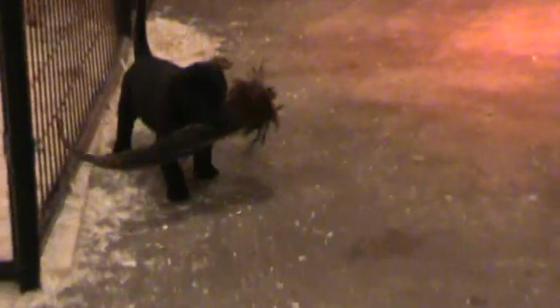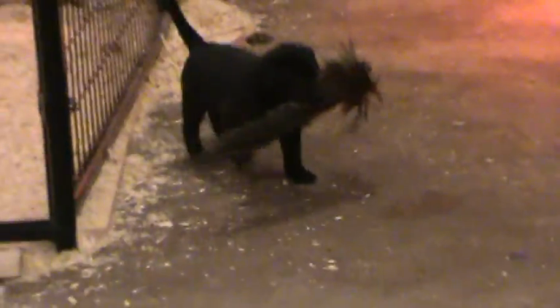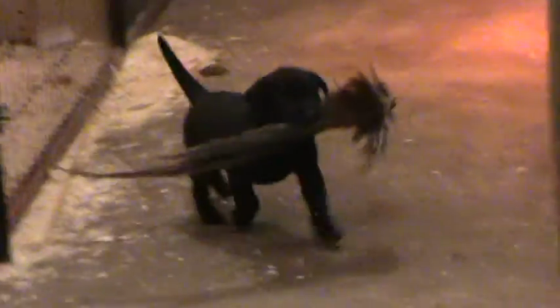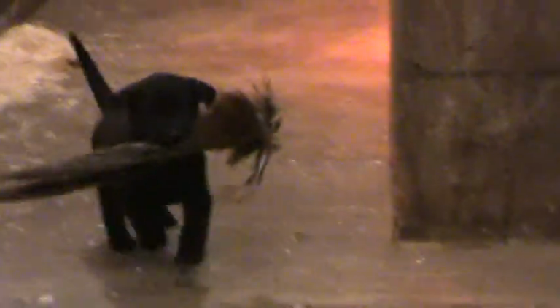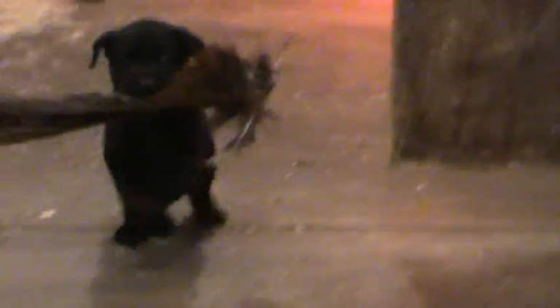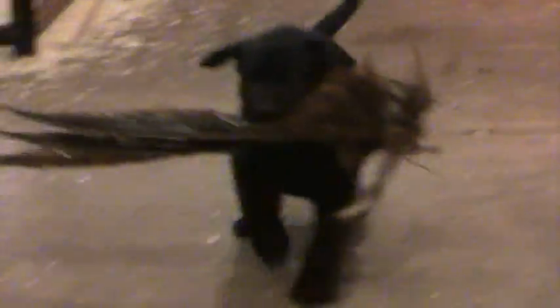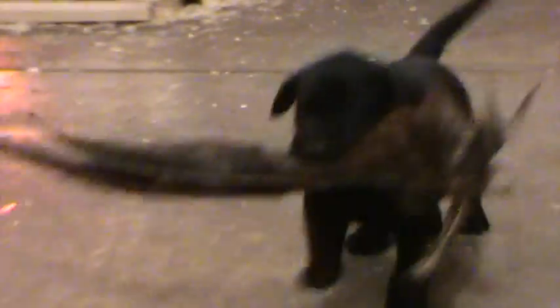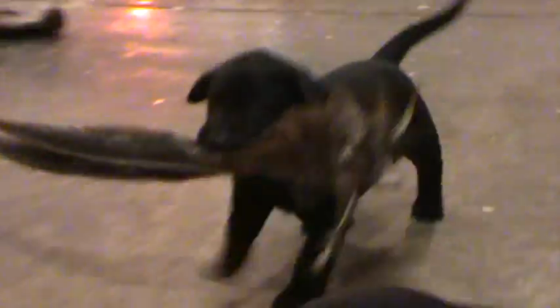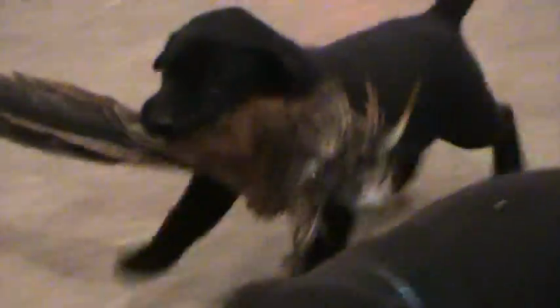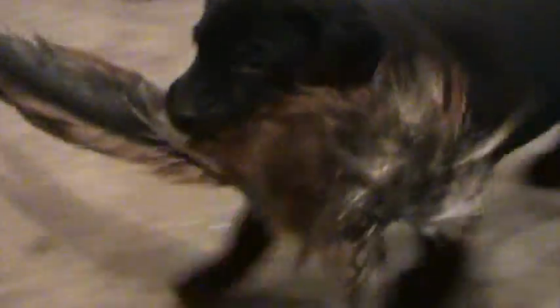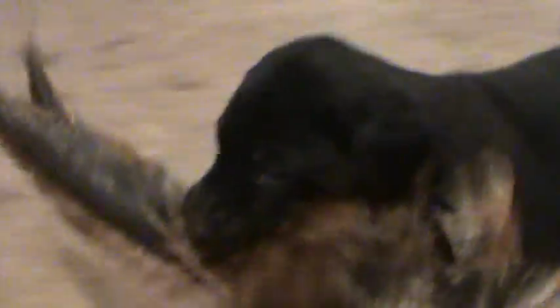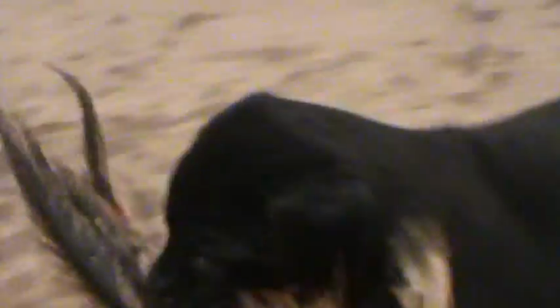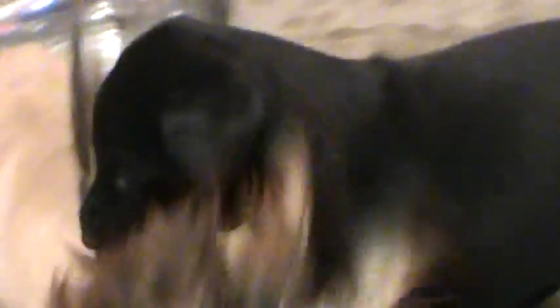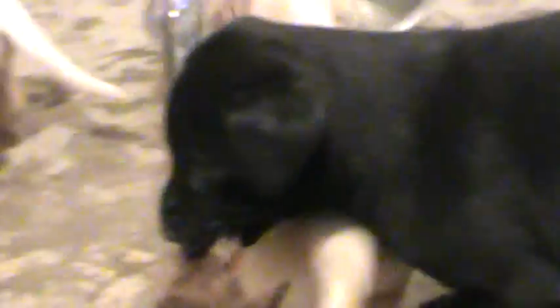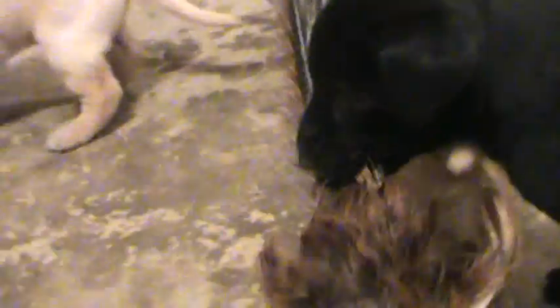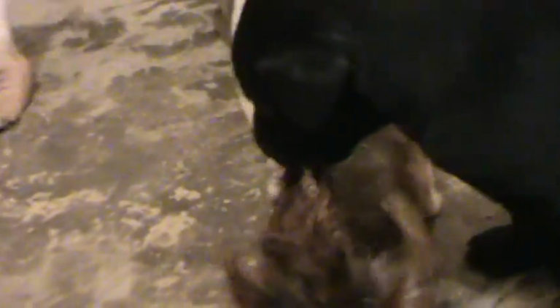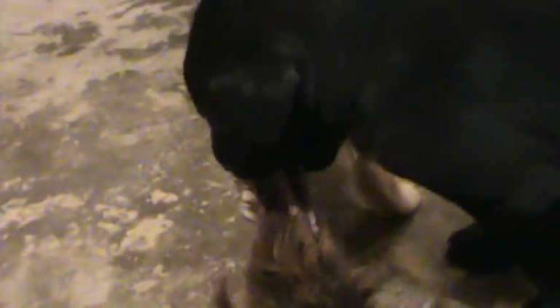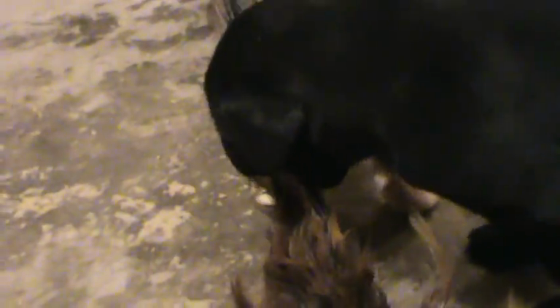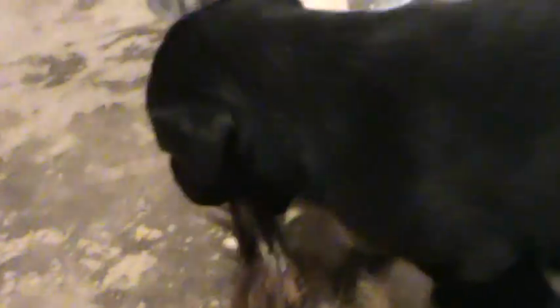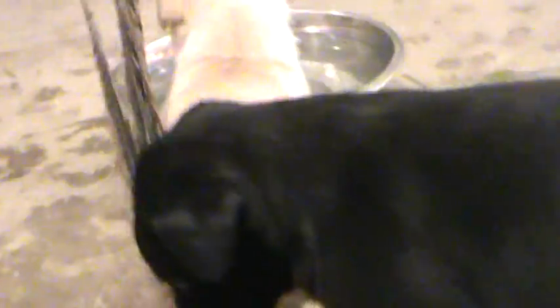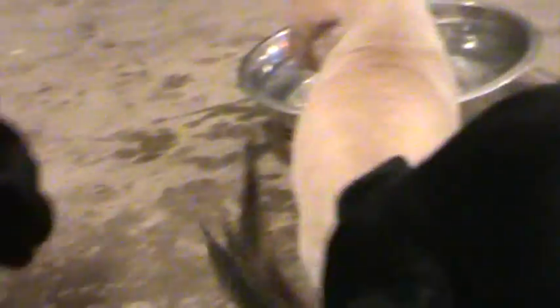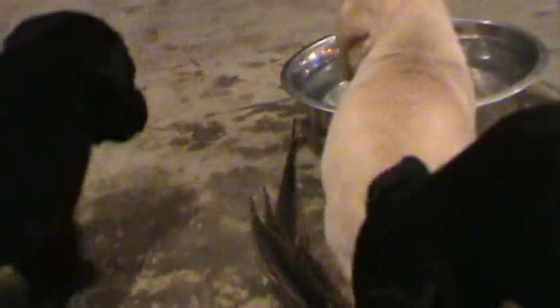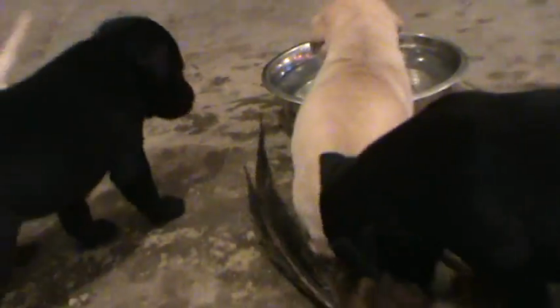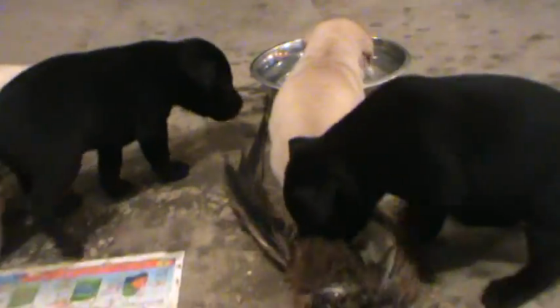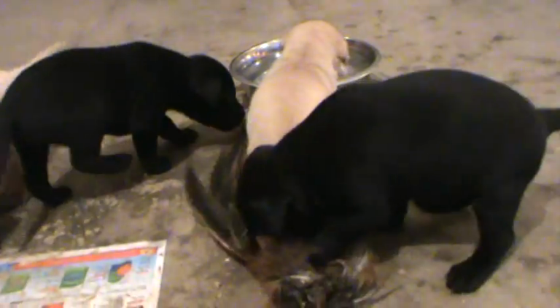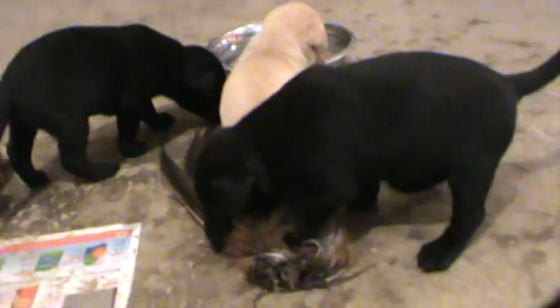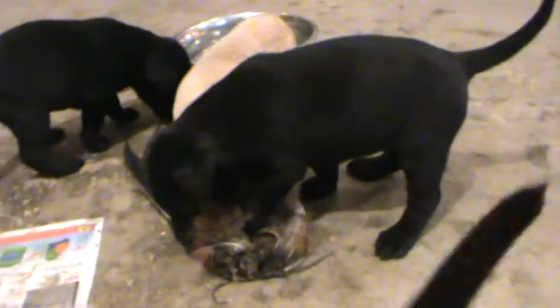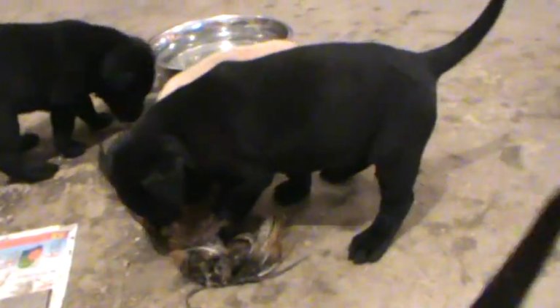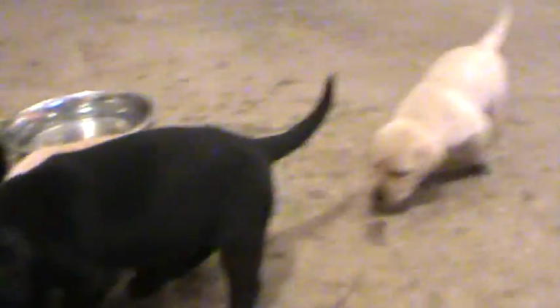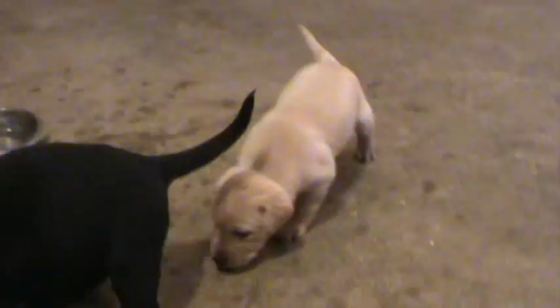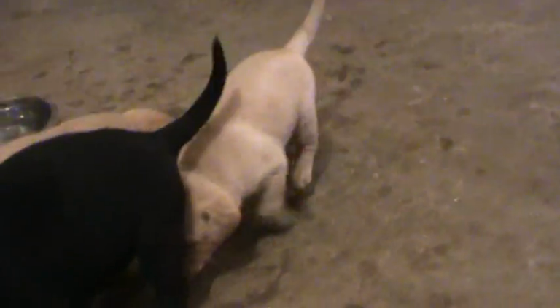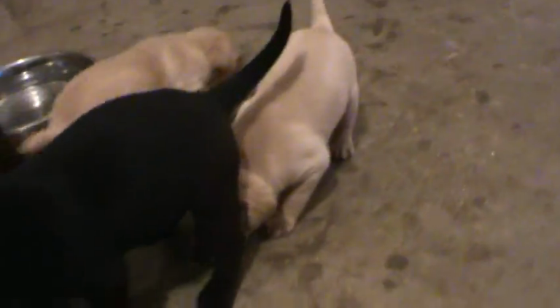Come here bud. Come here, good boy. Come here buddy. Good. How you doing? Good pup. They're doing great.